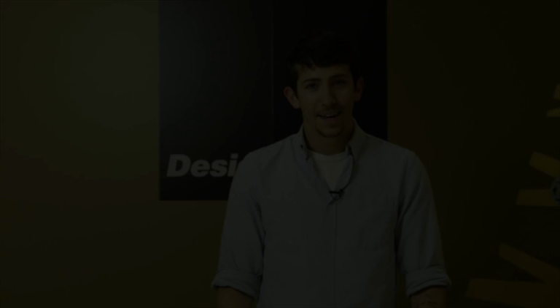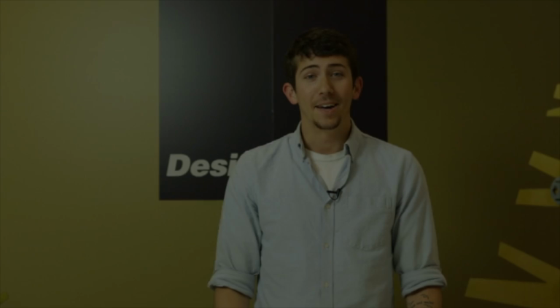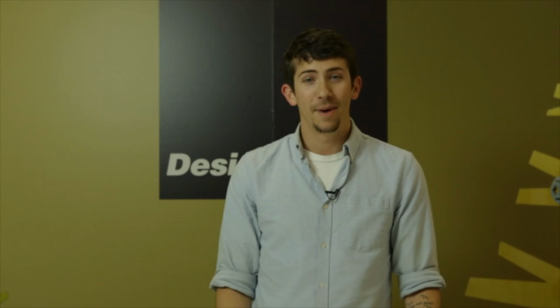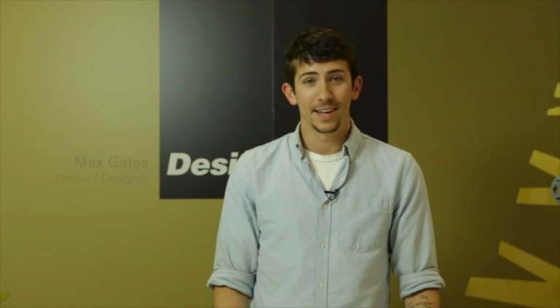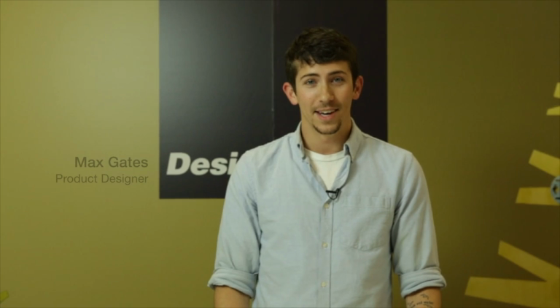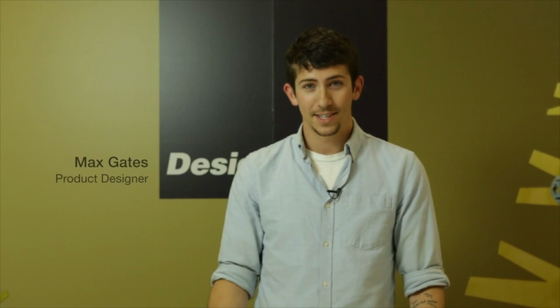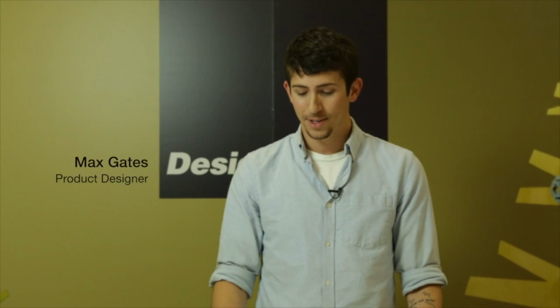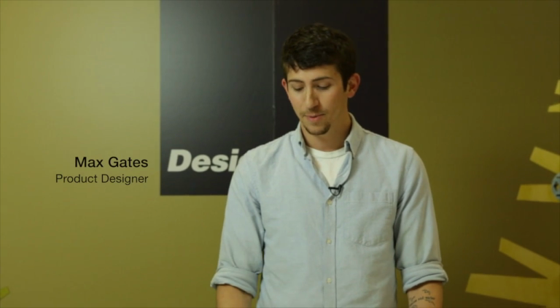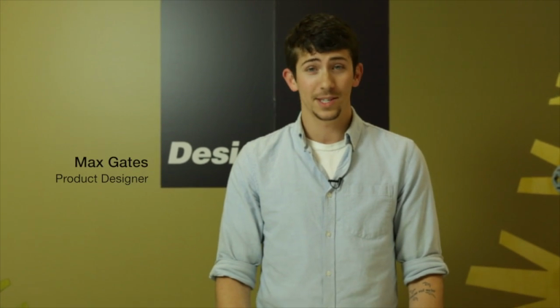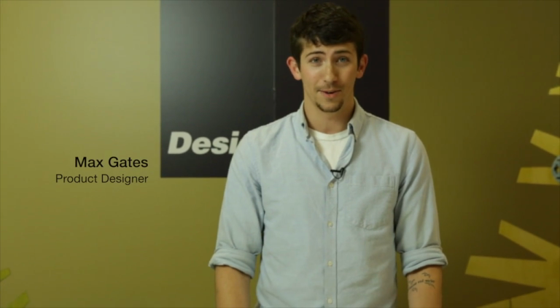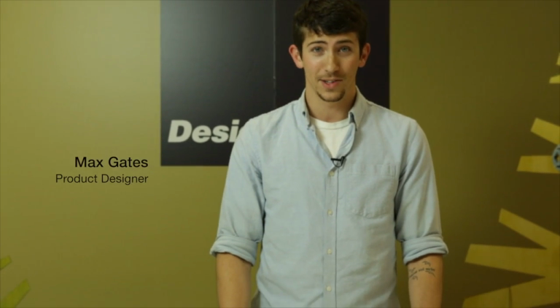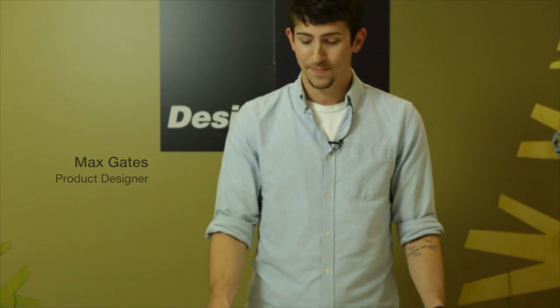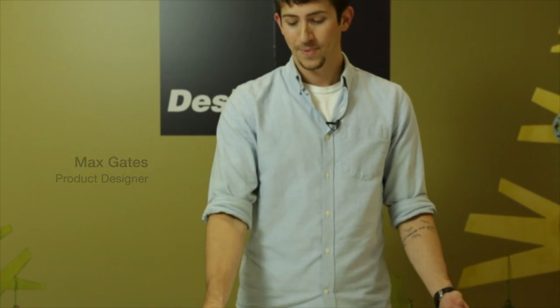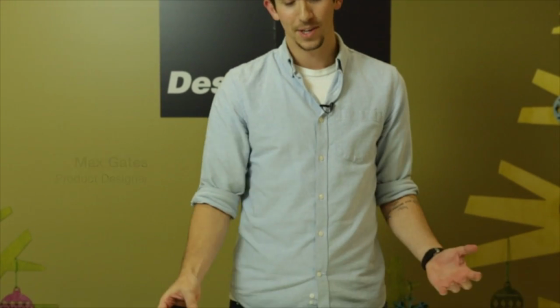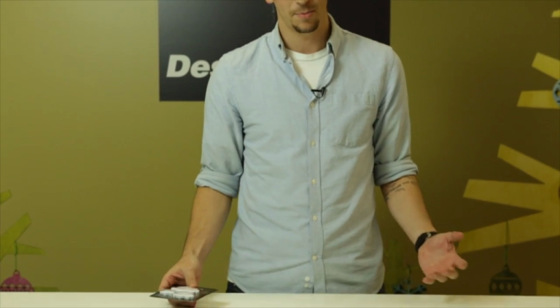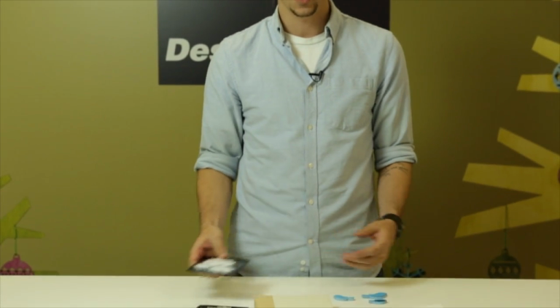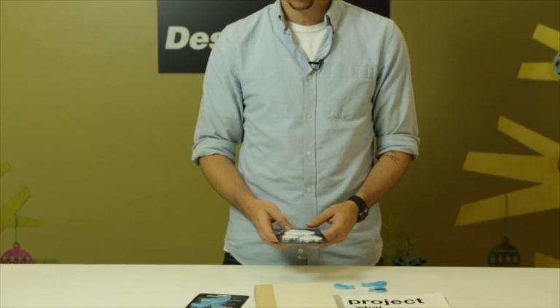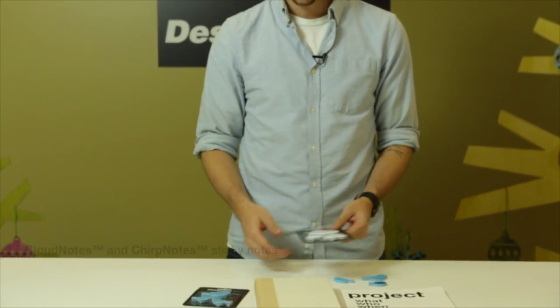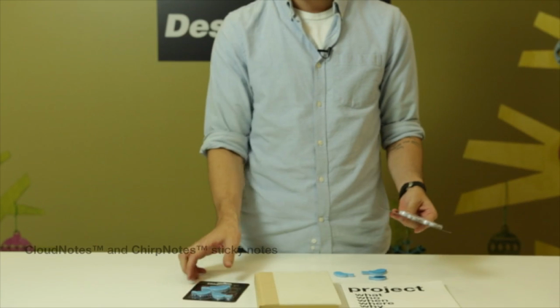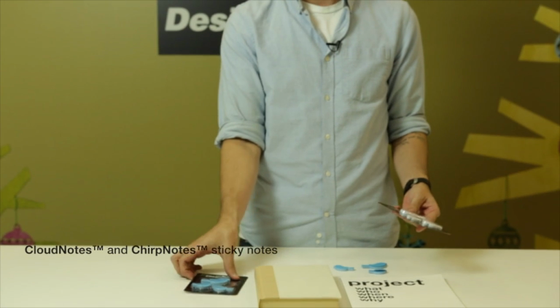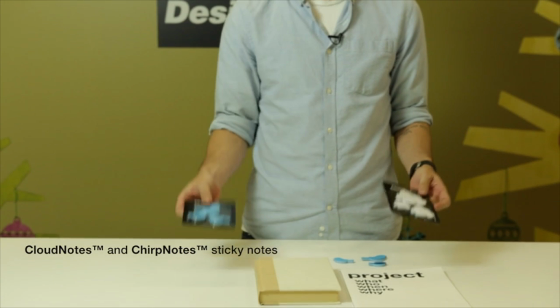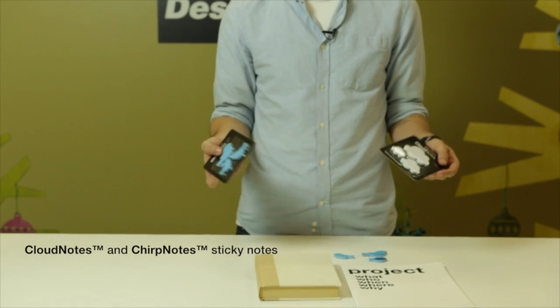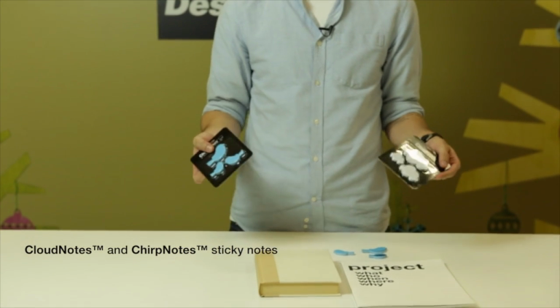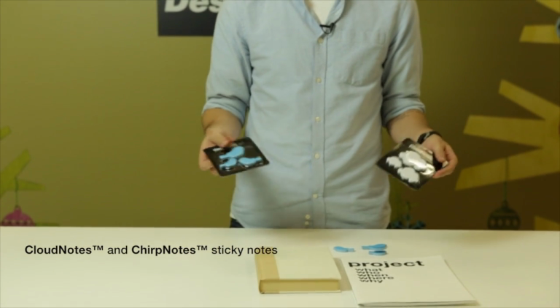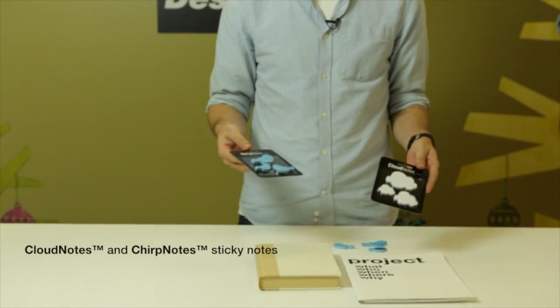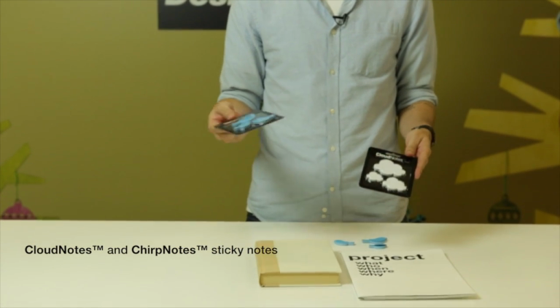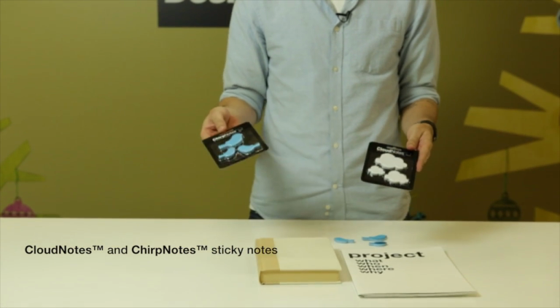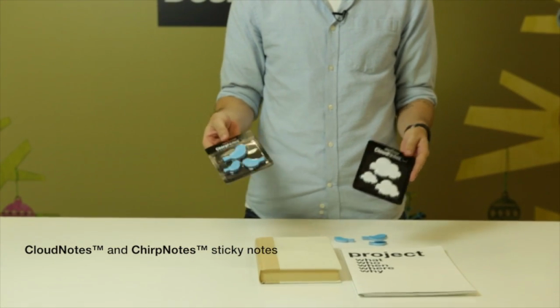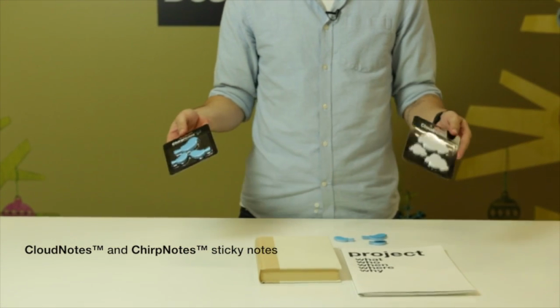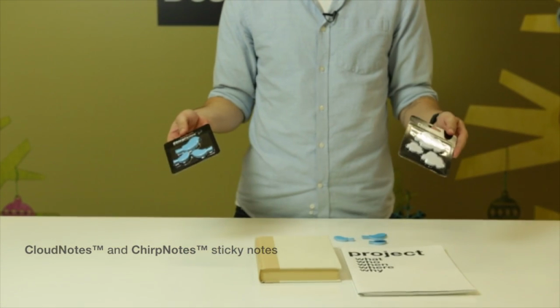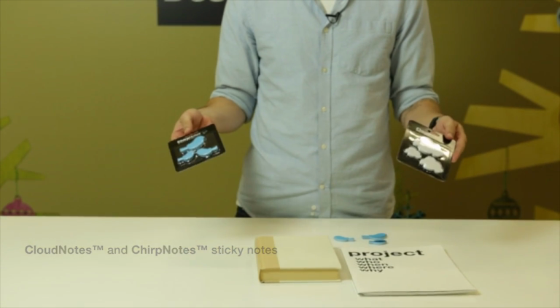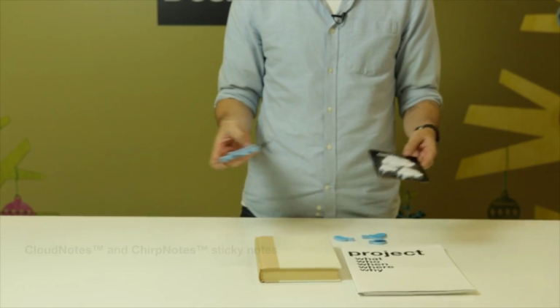Hi, I'm Max Gates. I'd like to tell you a little bit about these sticky notes I designed. We decided boxes were boring, so we went with clouds and birds. We have our chirp notes and our cloud notes.